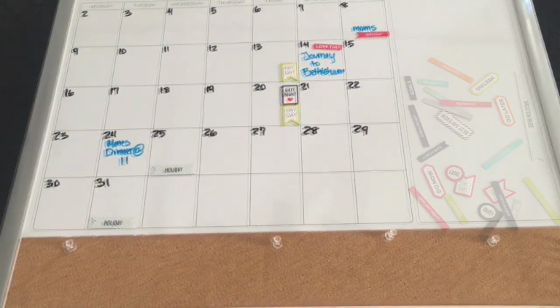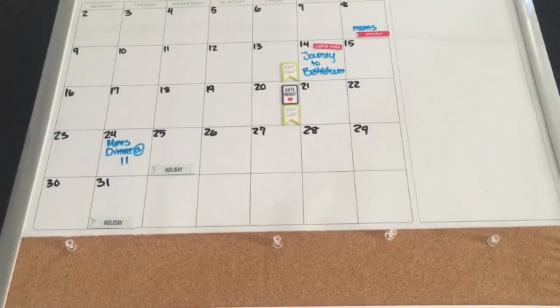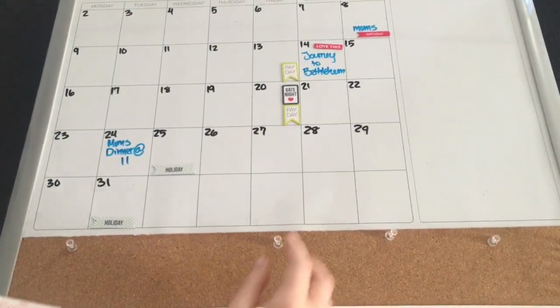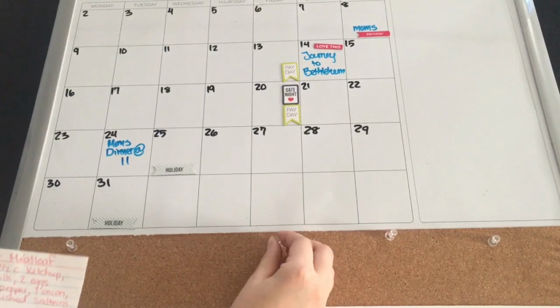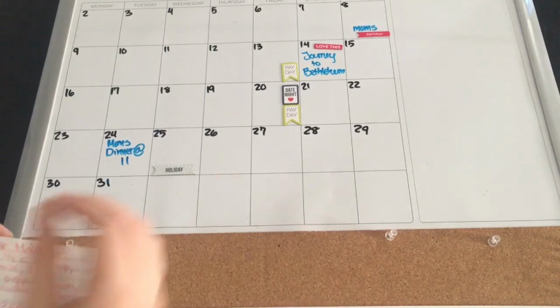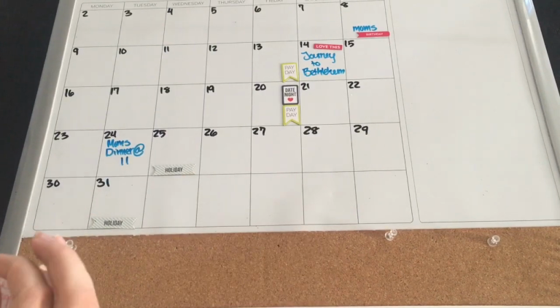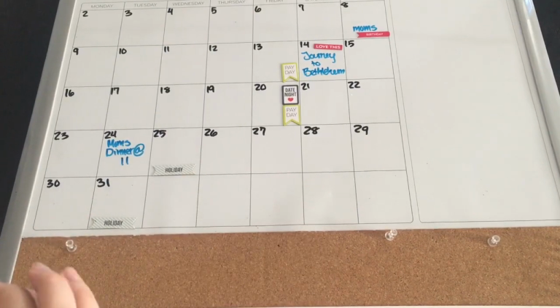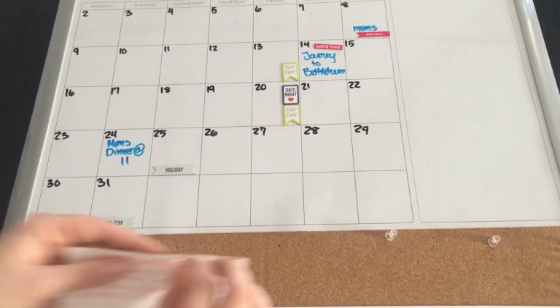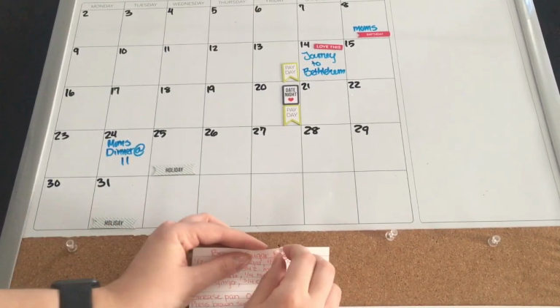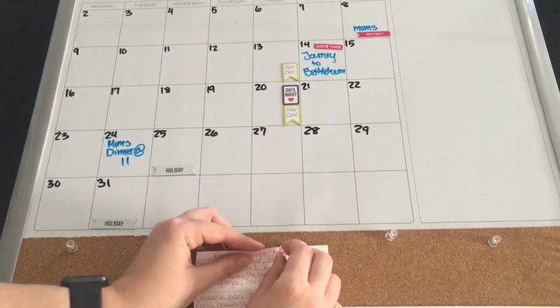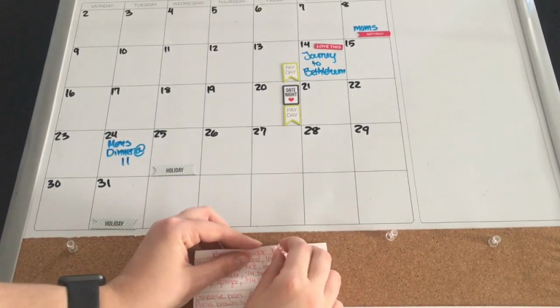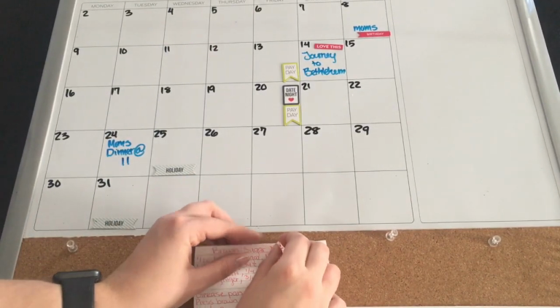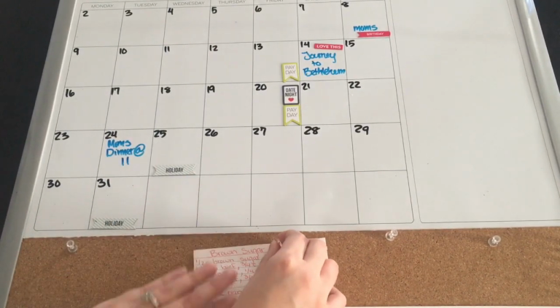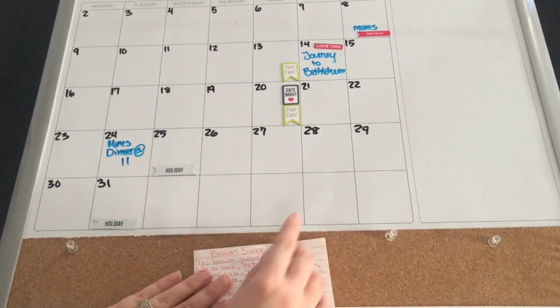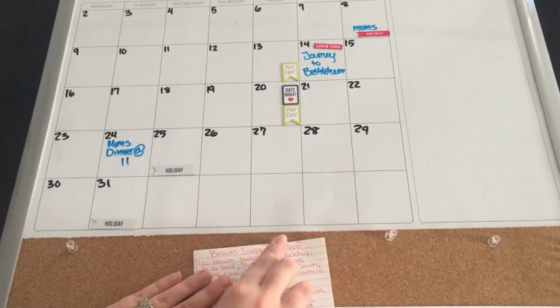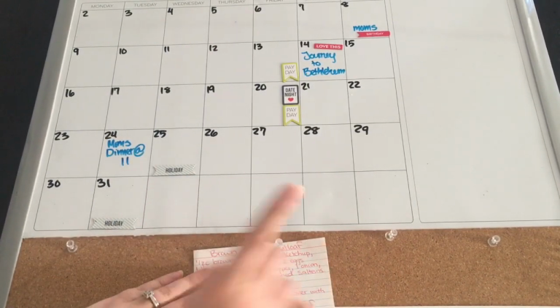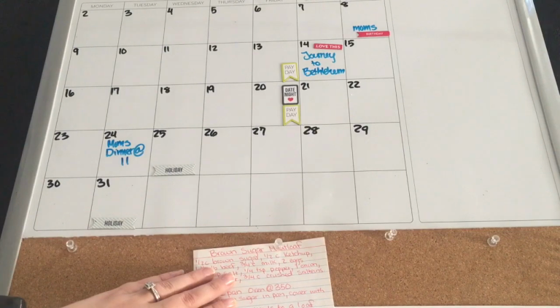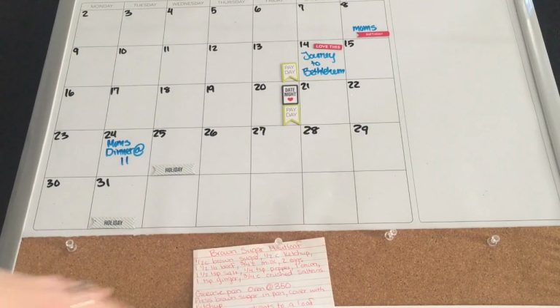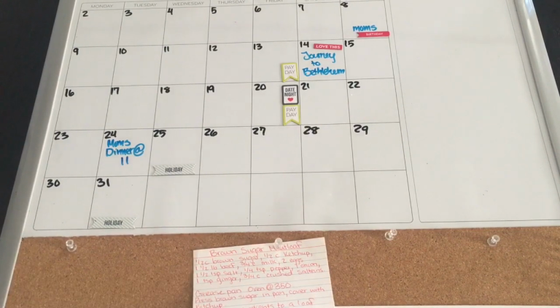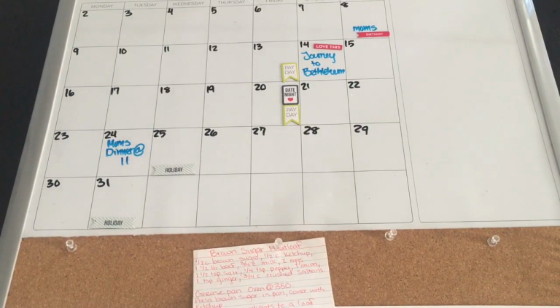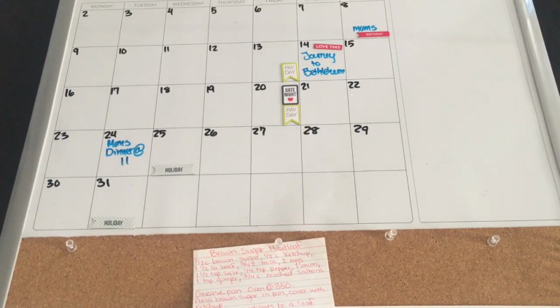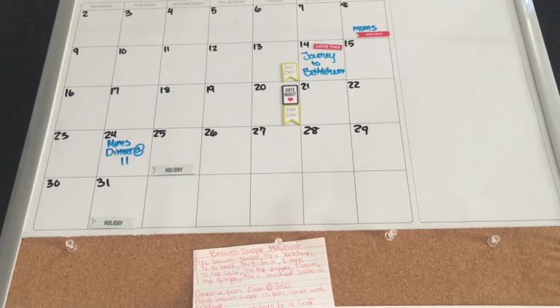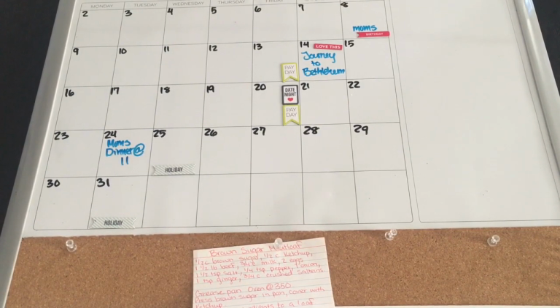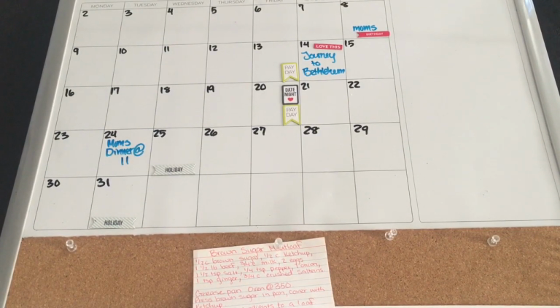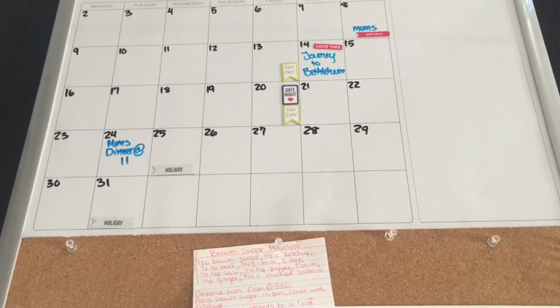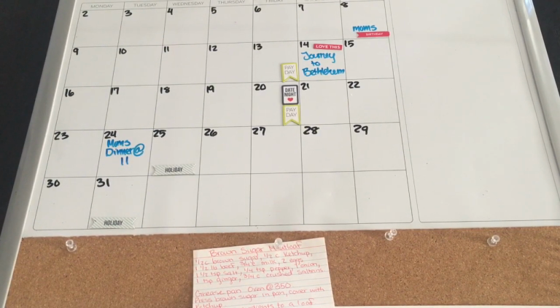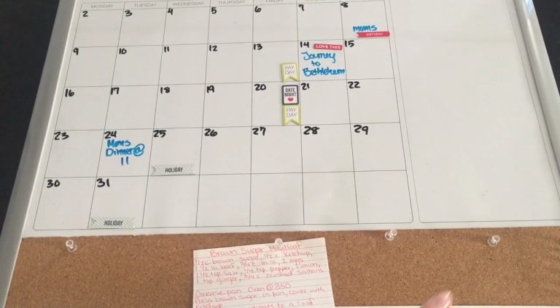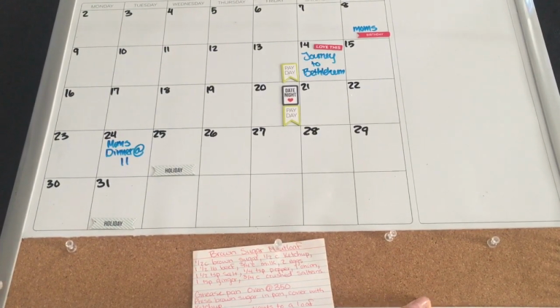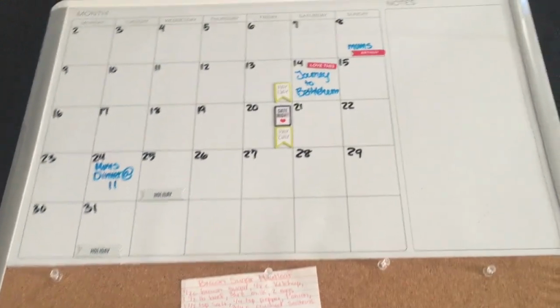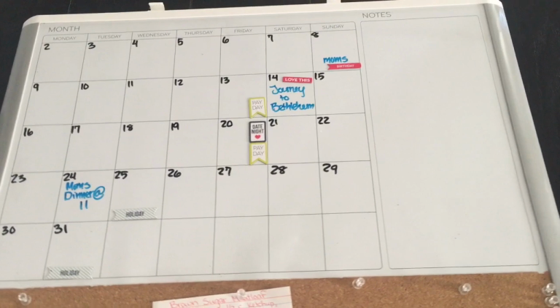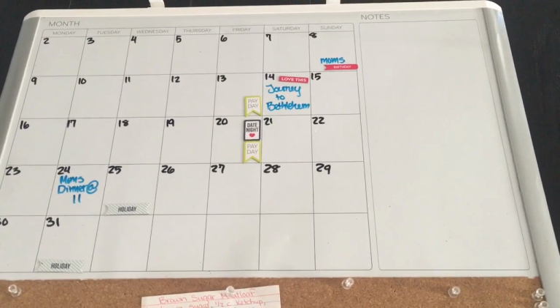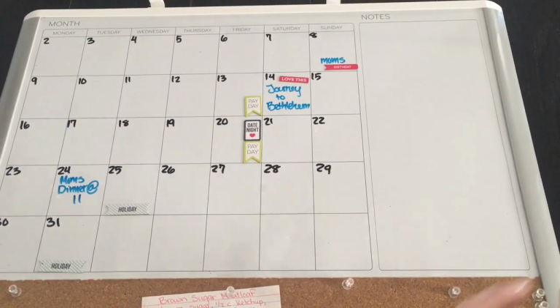I'm pinning my brown sugar meatloaf recipe to the corkboard. Keep an eye out because I will be doing a Katie Mae's Kitchen rendition of this, and trust me guys, you're going to love it.